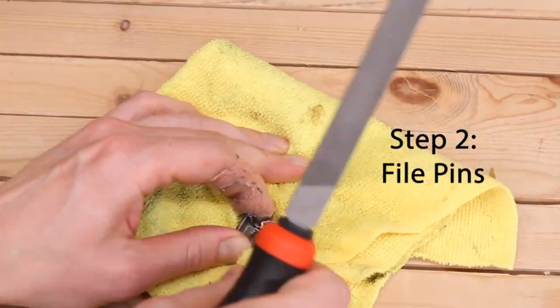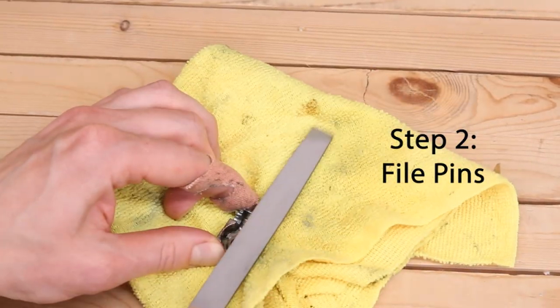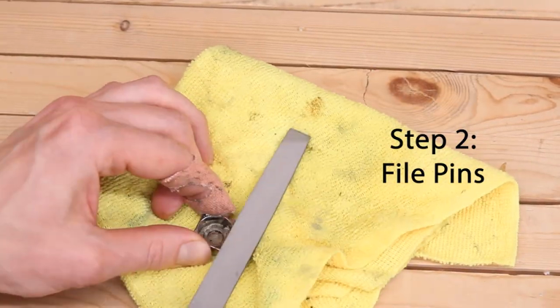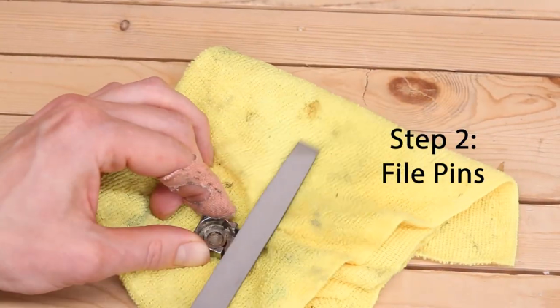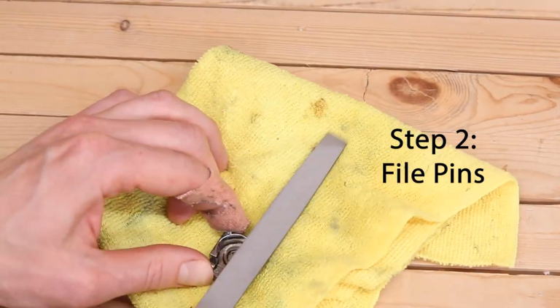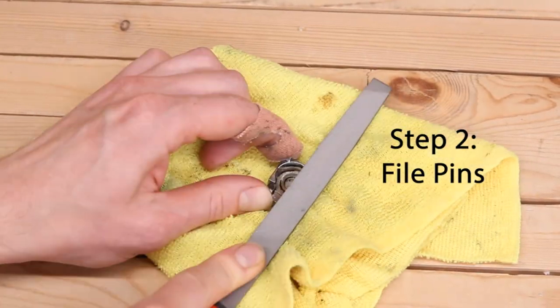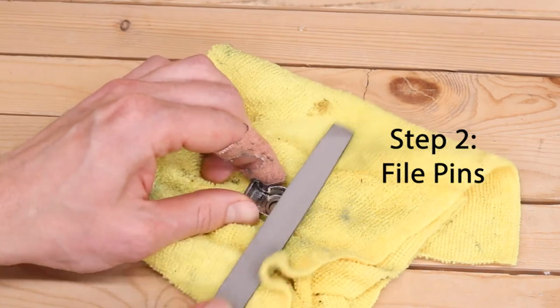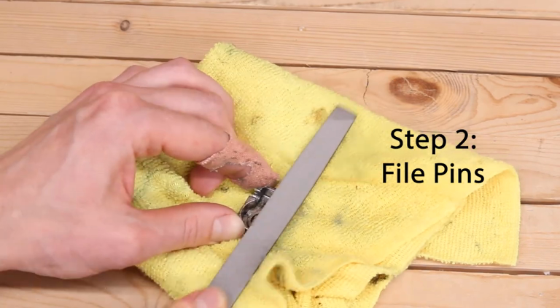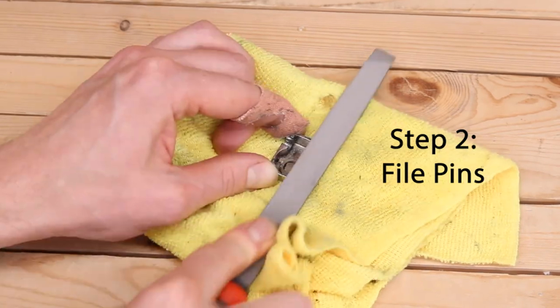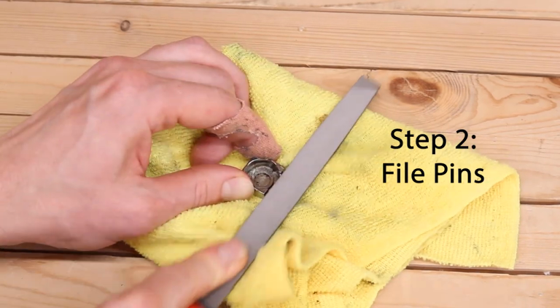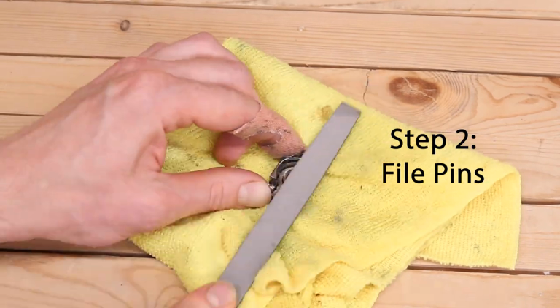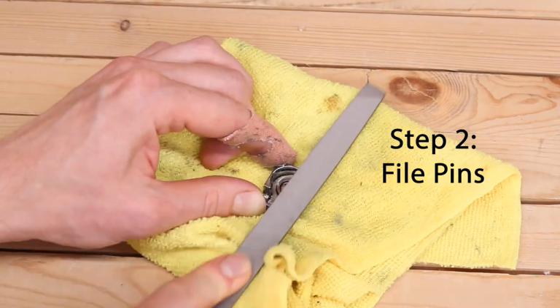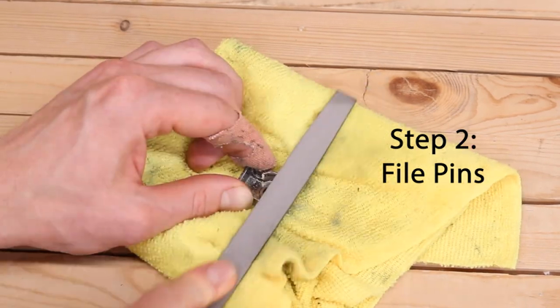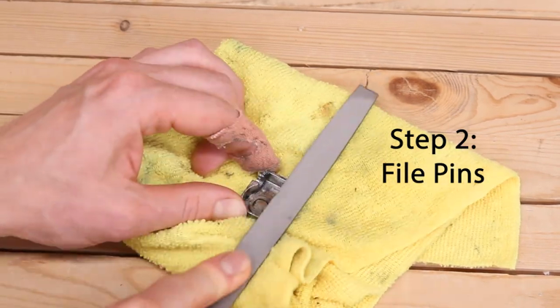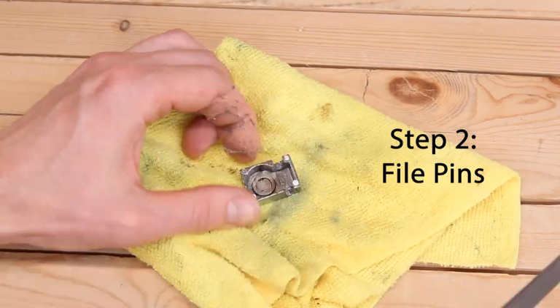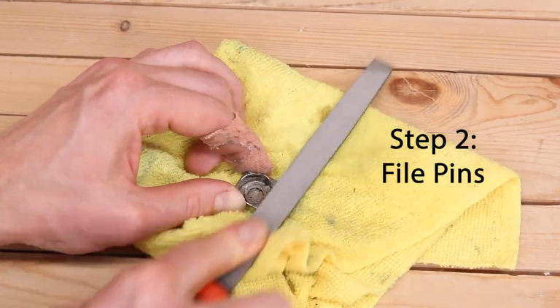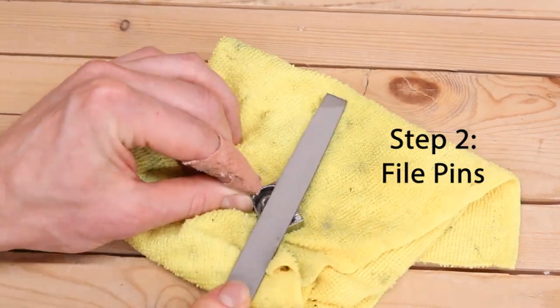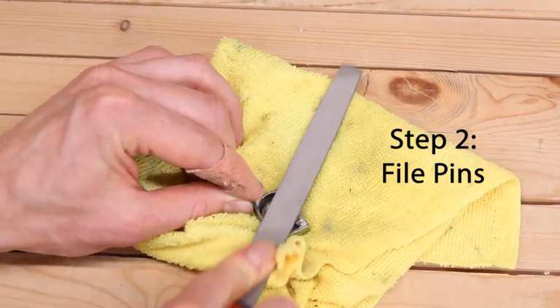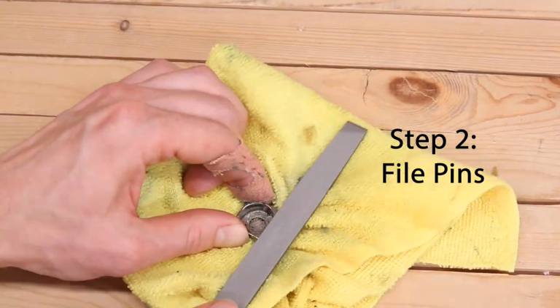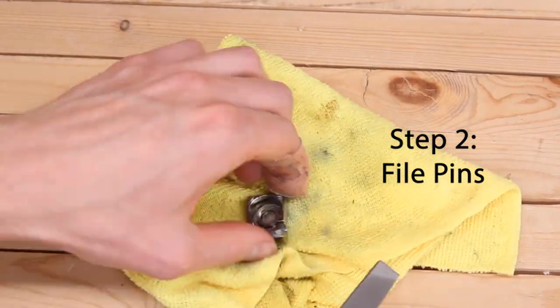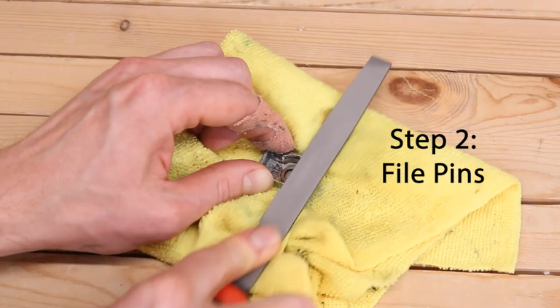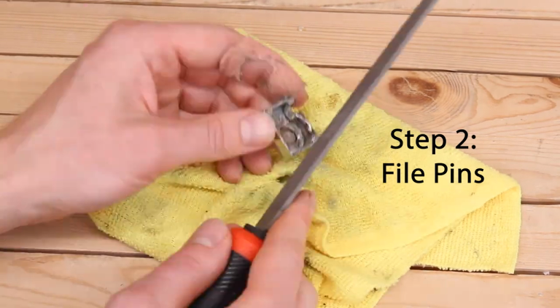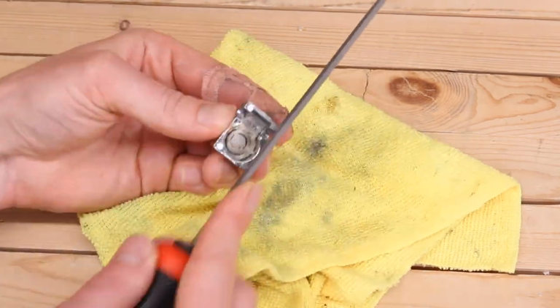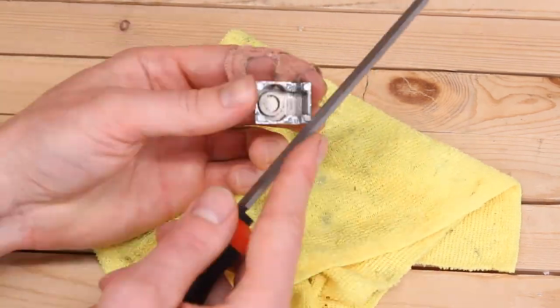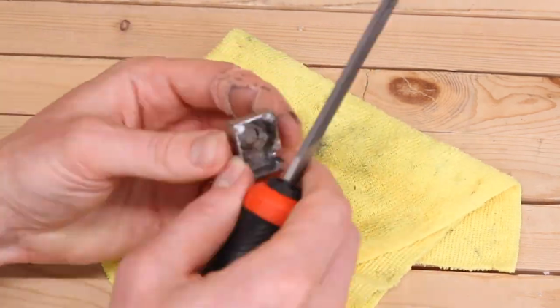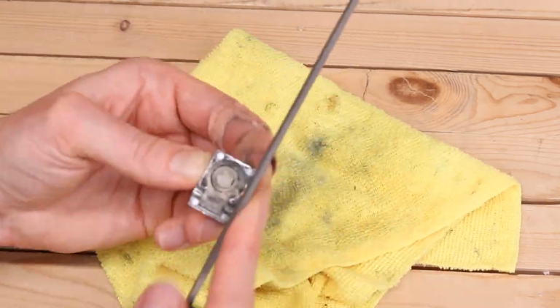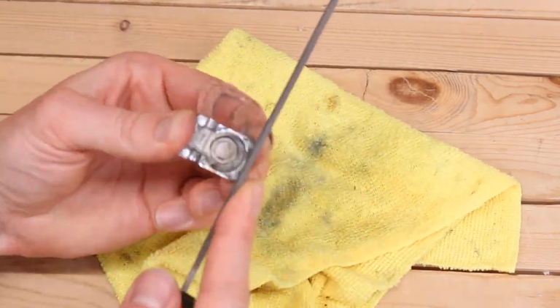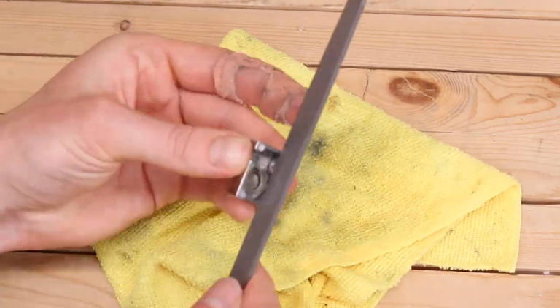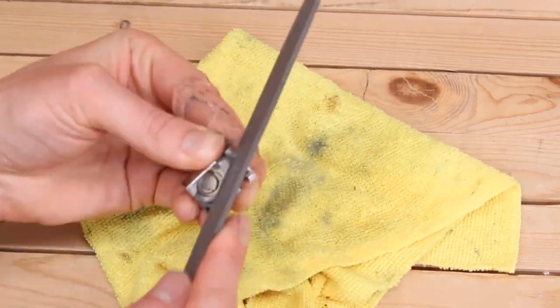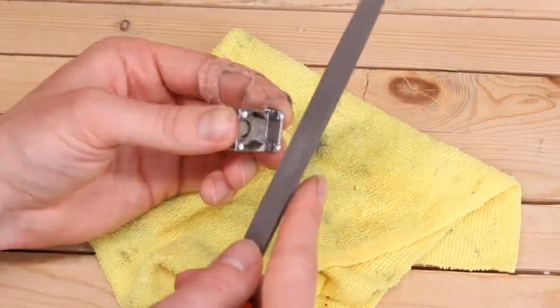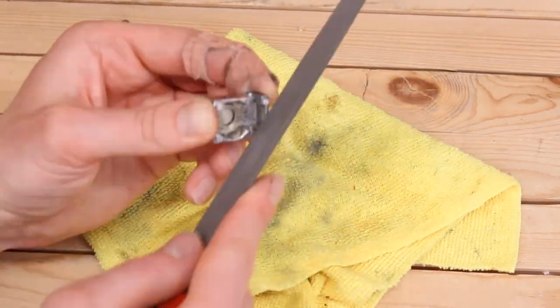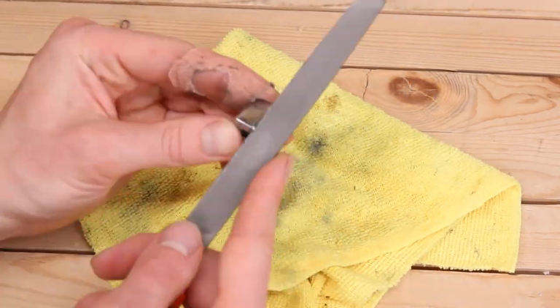Now that they're clean, use the metal file to make sure the pins are flat. A lot of tuners I've come across have been splined at some point in time, which is a poor way to fix these tuners as it usually doesn't last. File until they're flat.